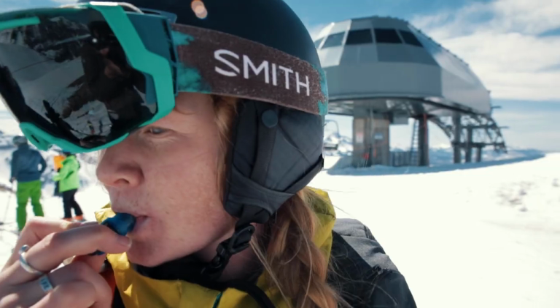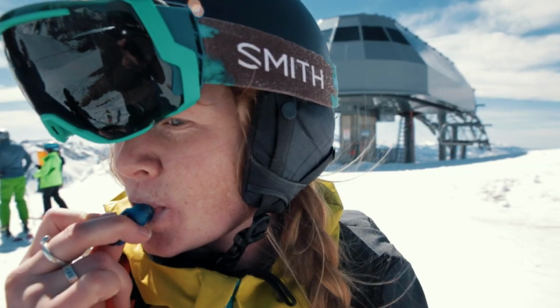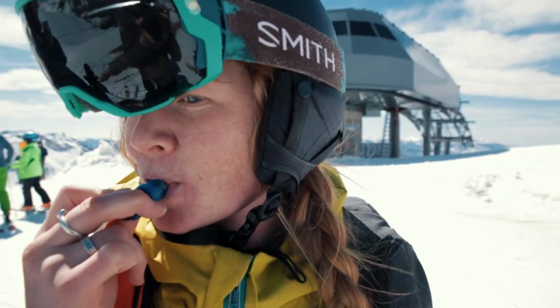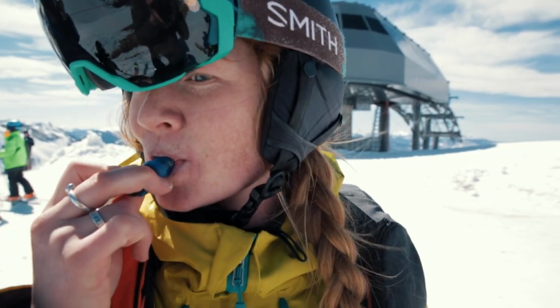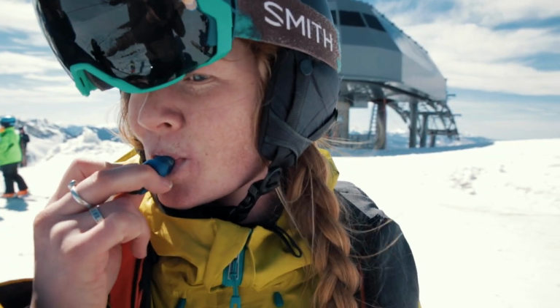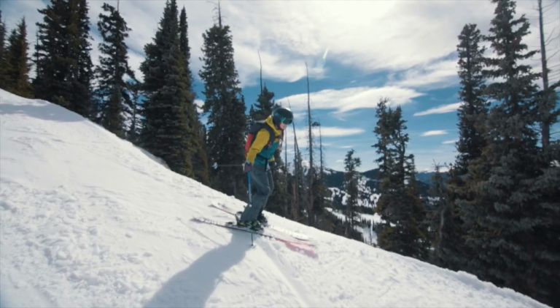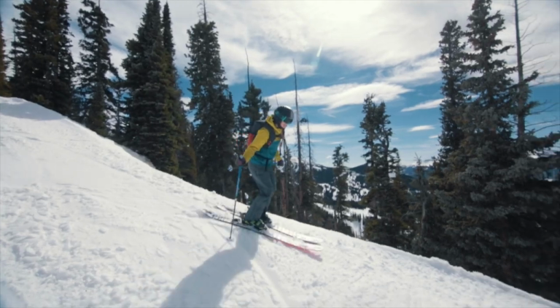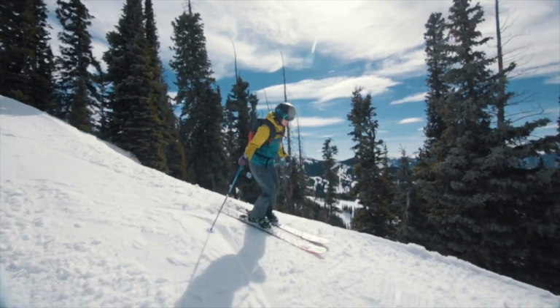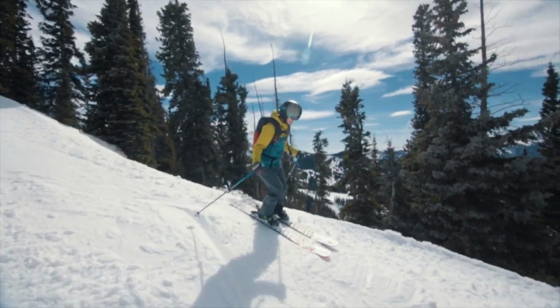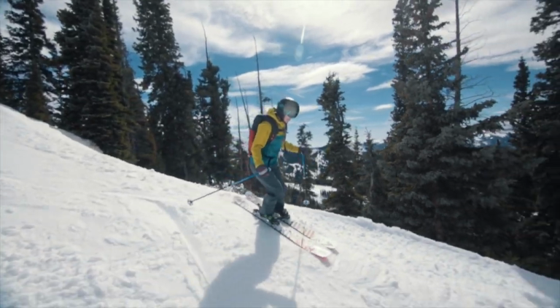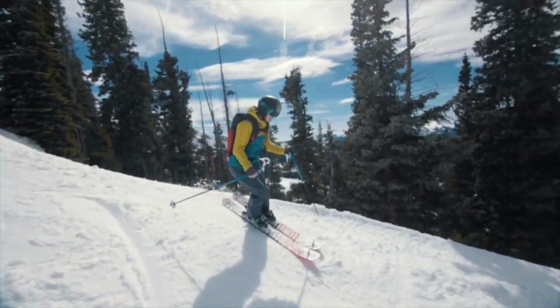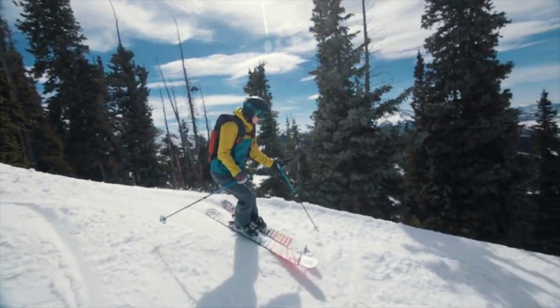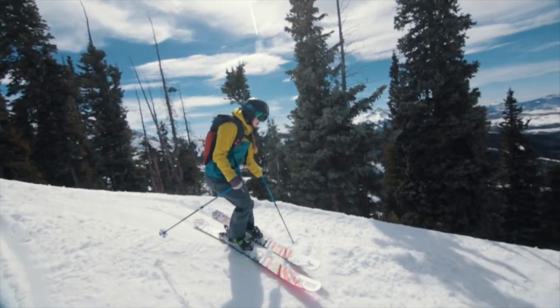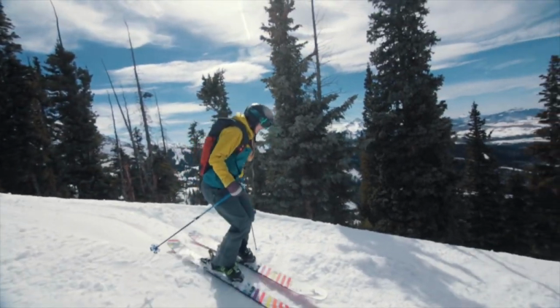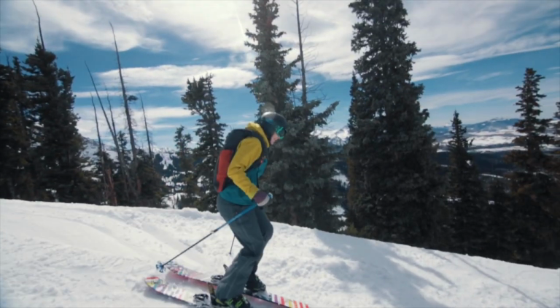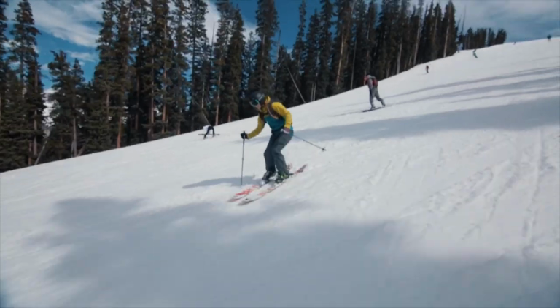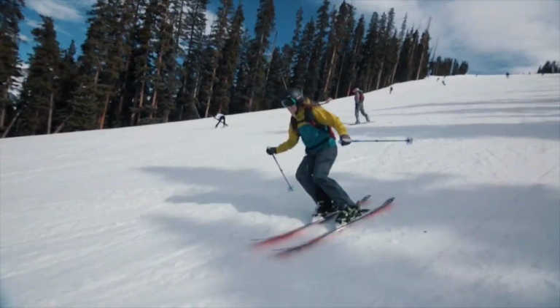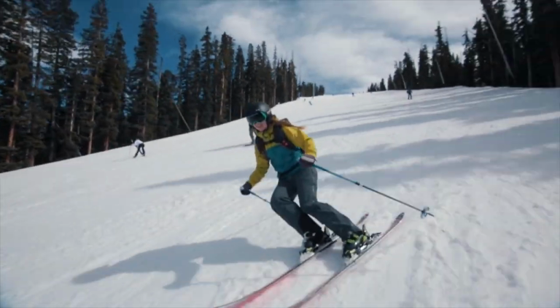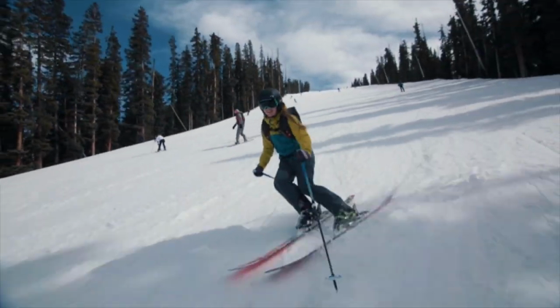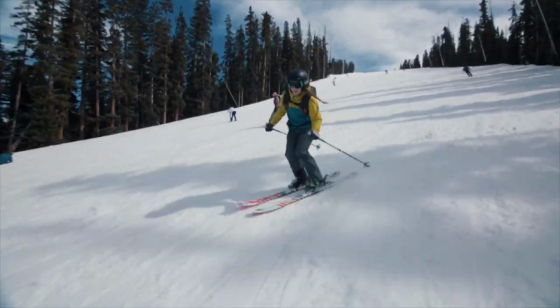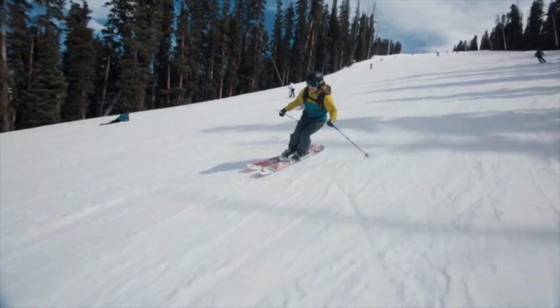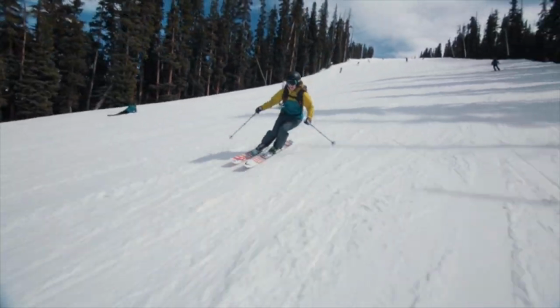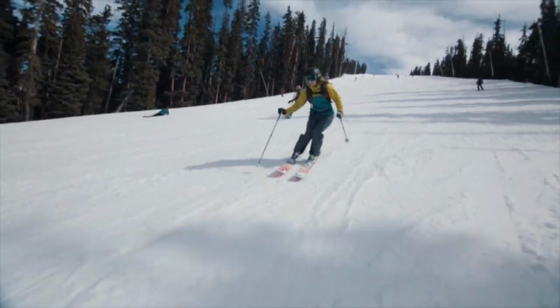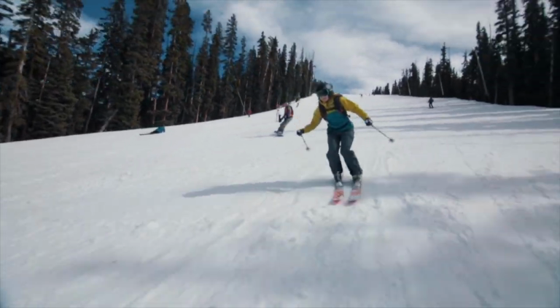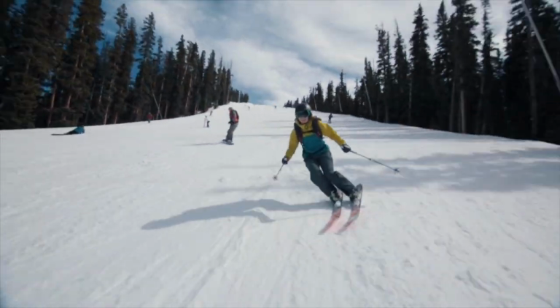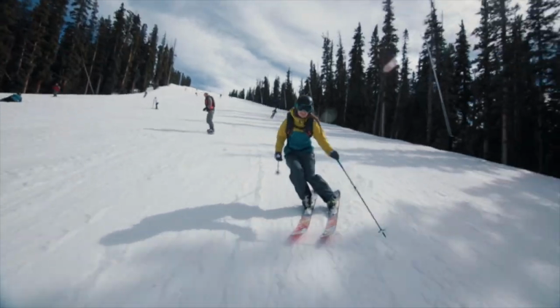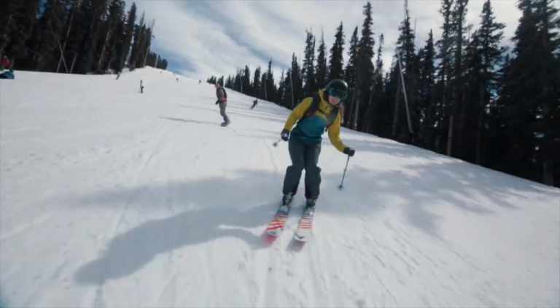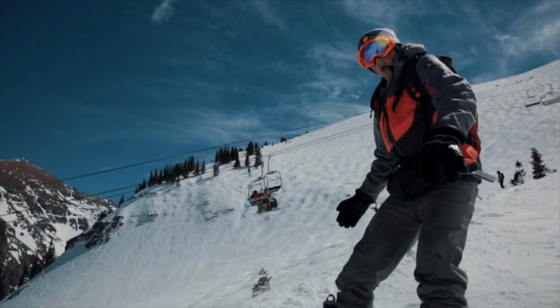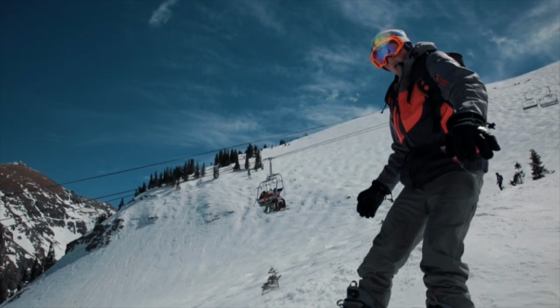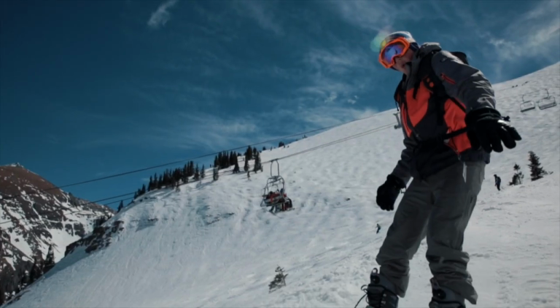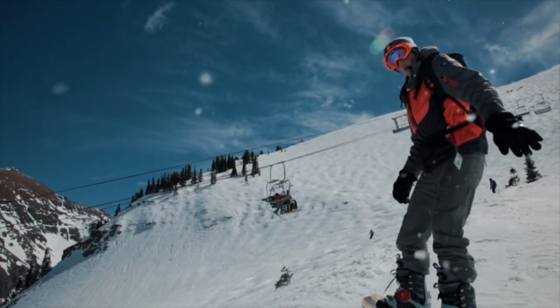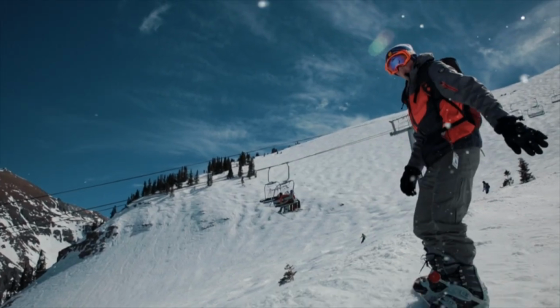It's made me a better skier and a happier skier. To be able to ski all day without cramping up because I'm not dehydrated — I can't tell you what a relief it is.